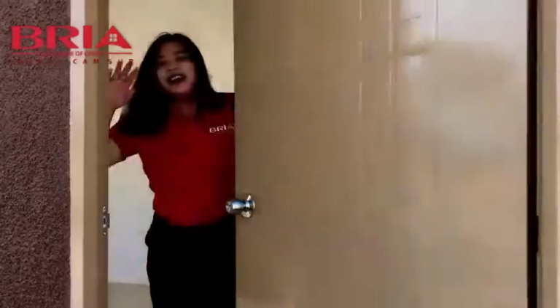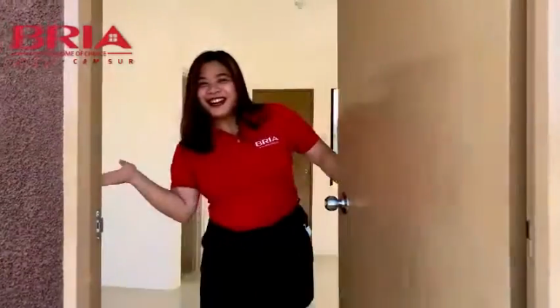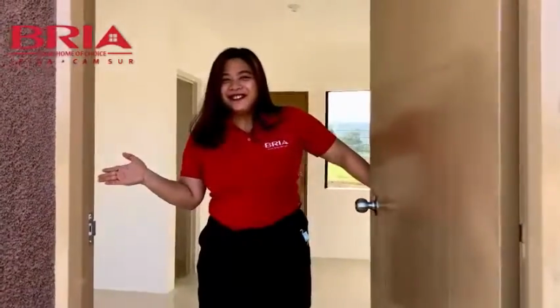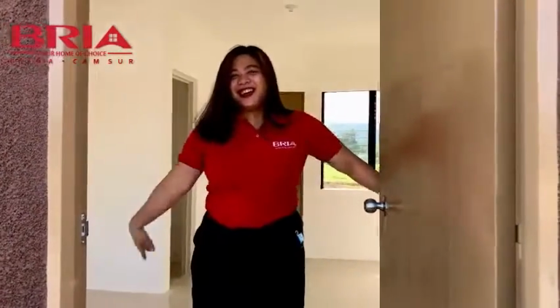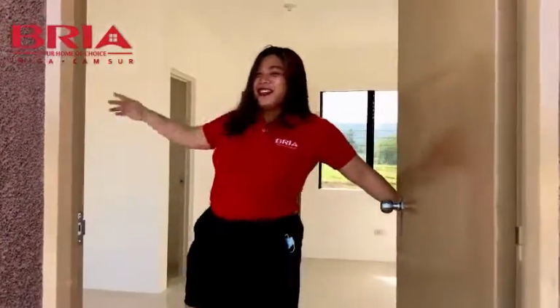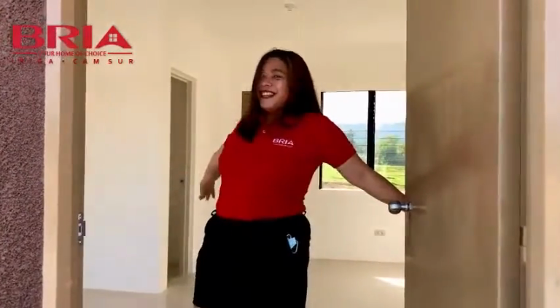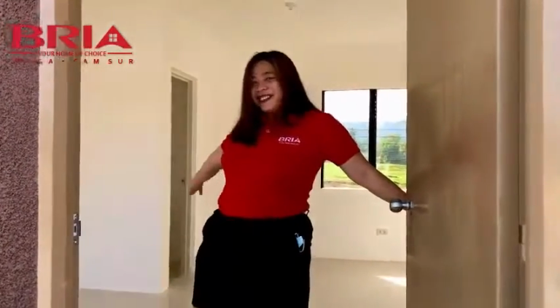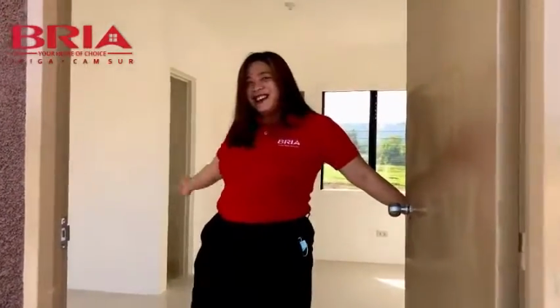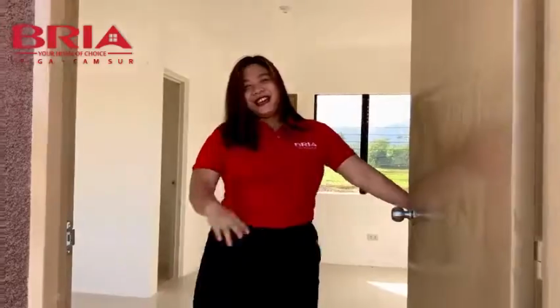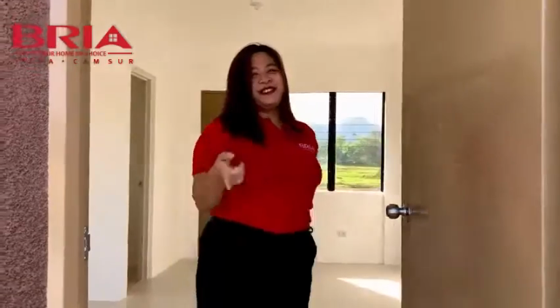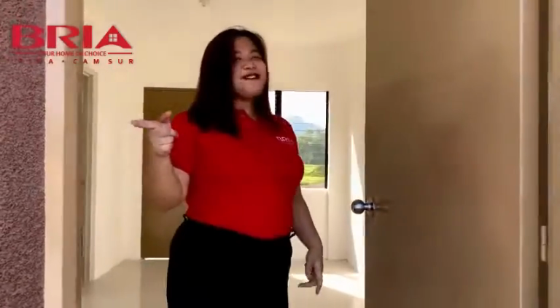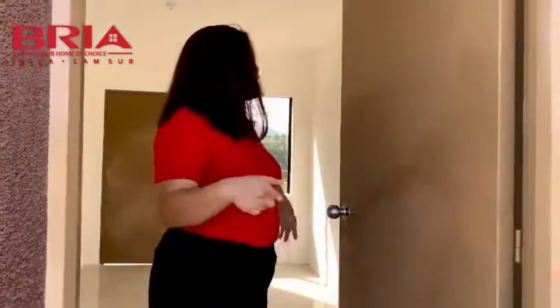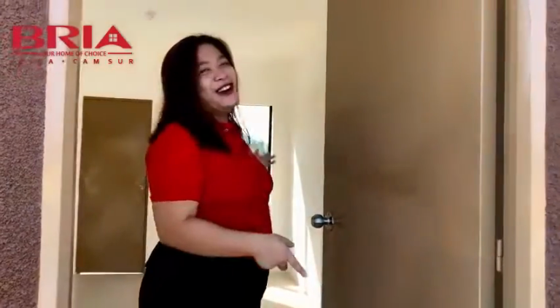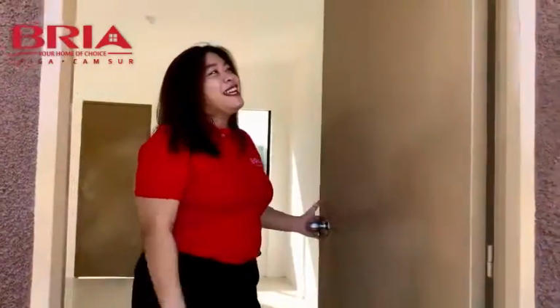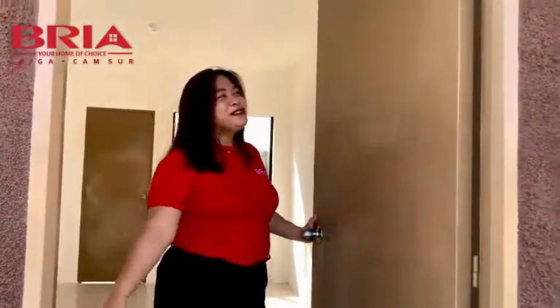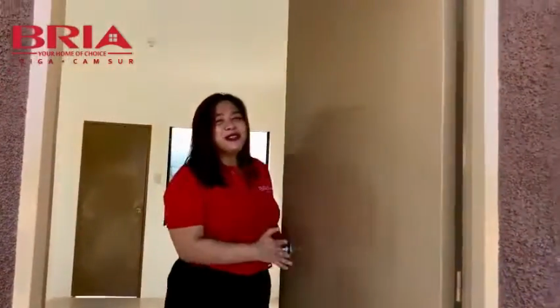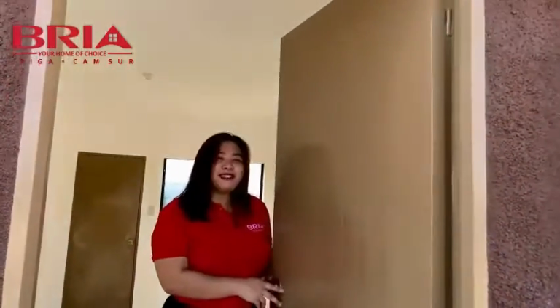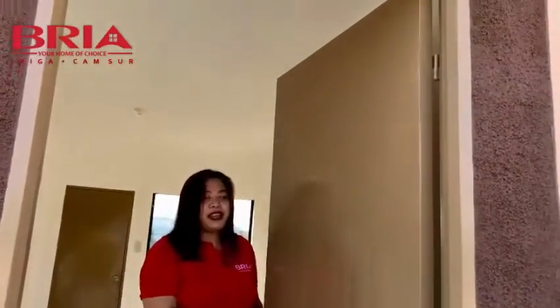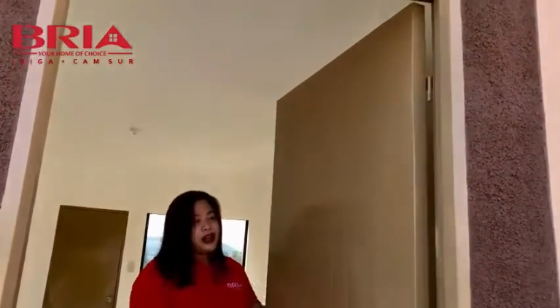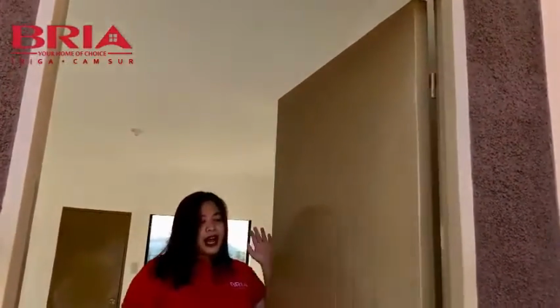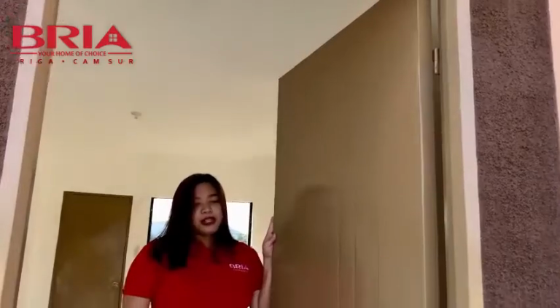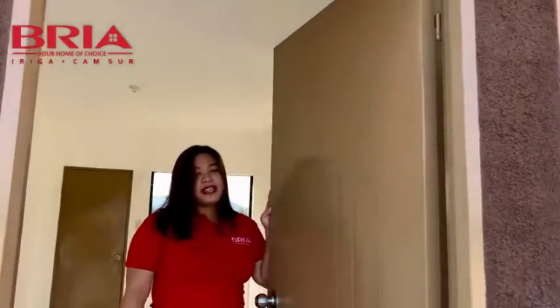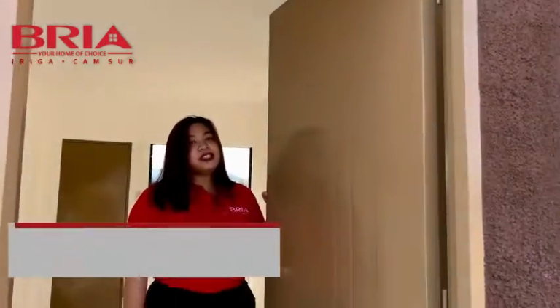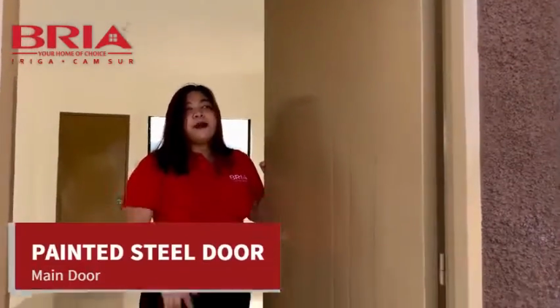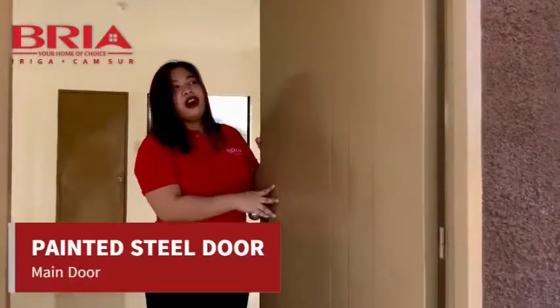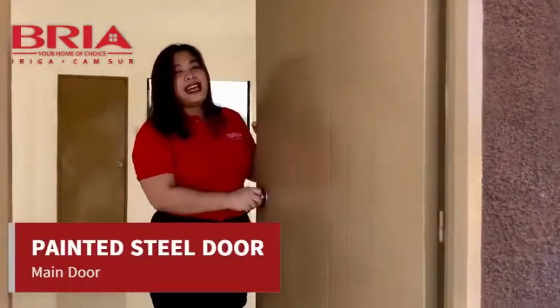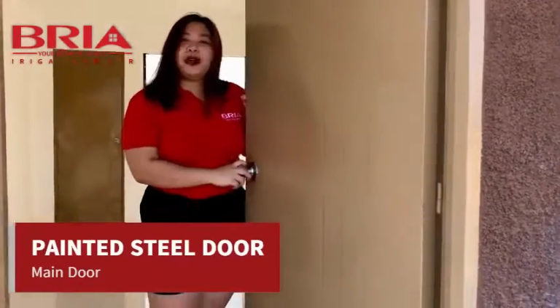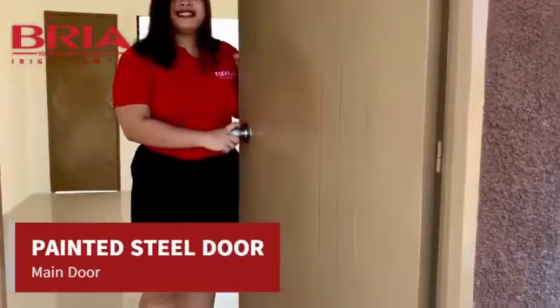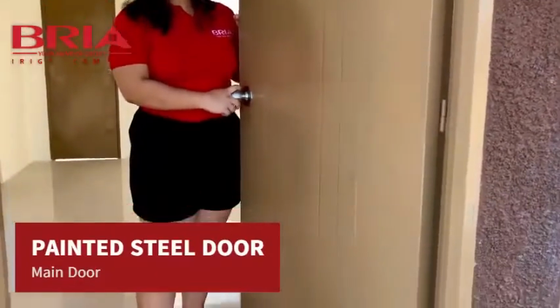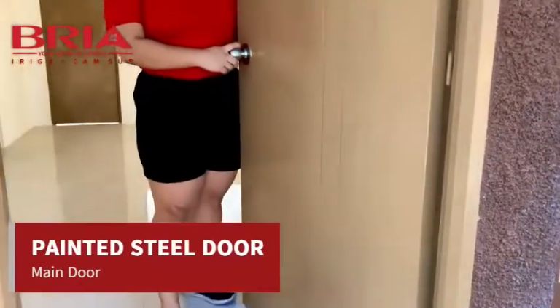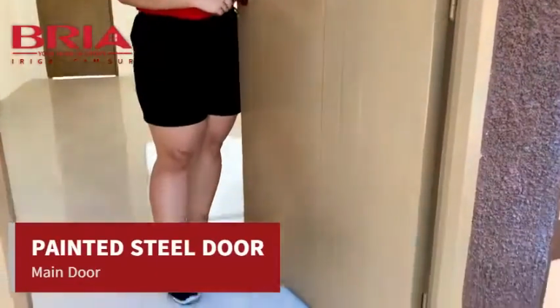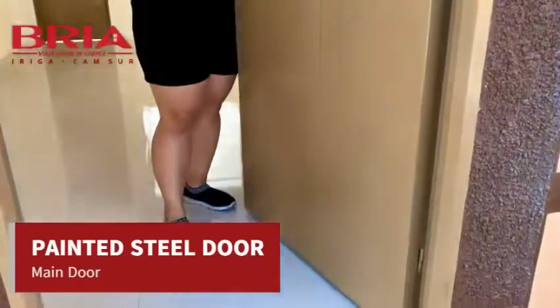Hi mga kakampi! So before tayo pumasok sa loob, ito muna pong pinto ang explain ko sa inyo. Ang ating pinto ay steel door made of lightweight steel materials.